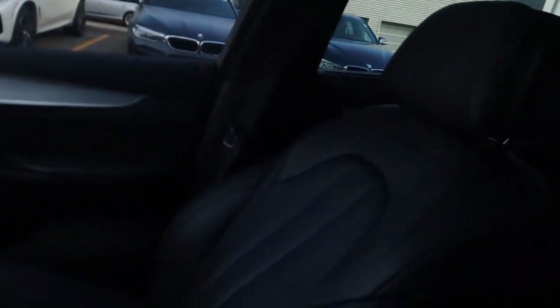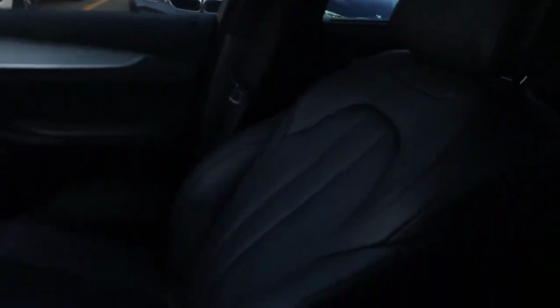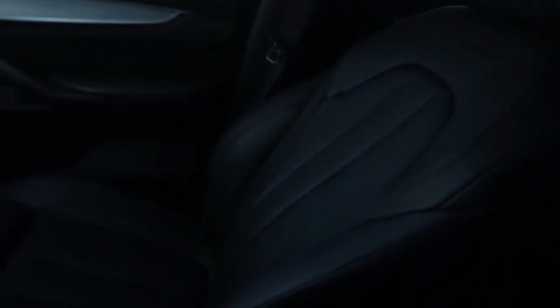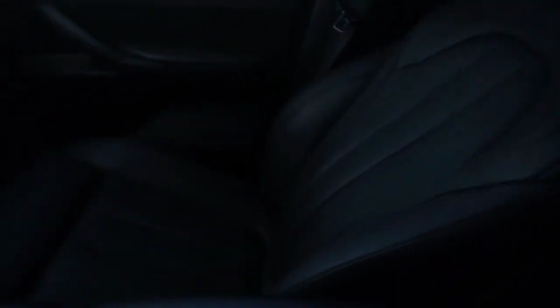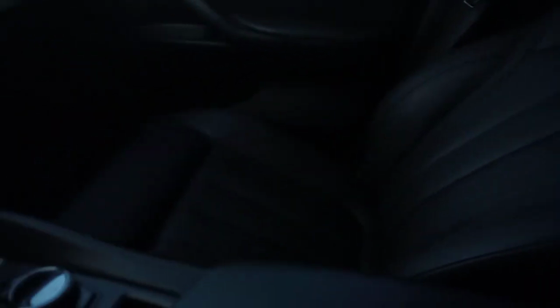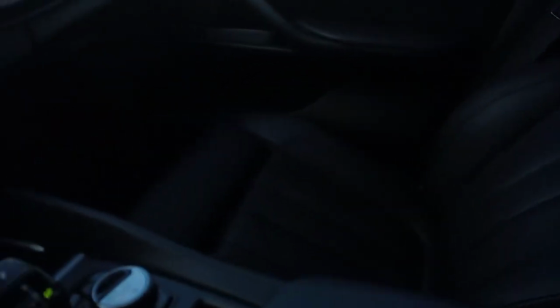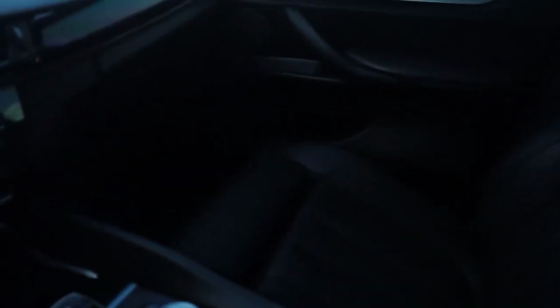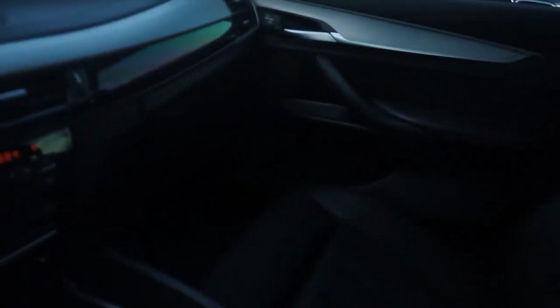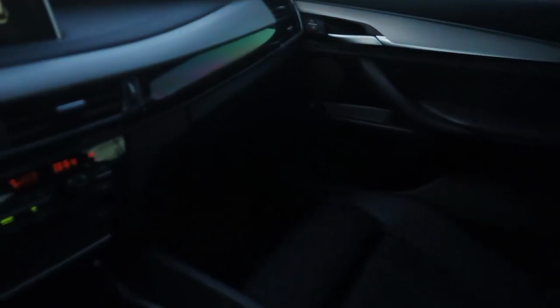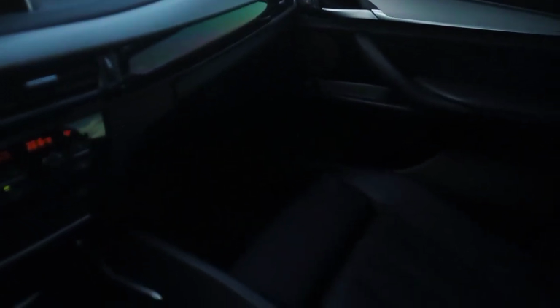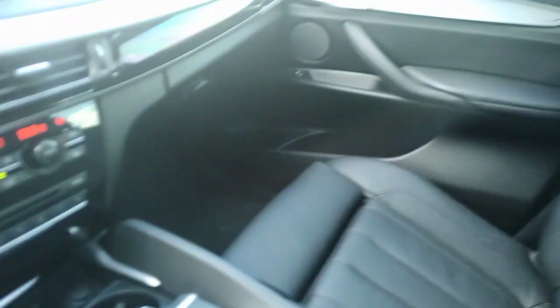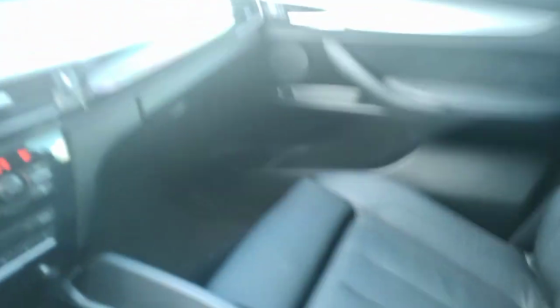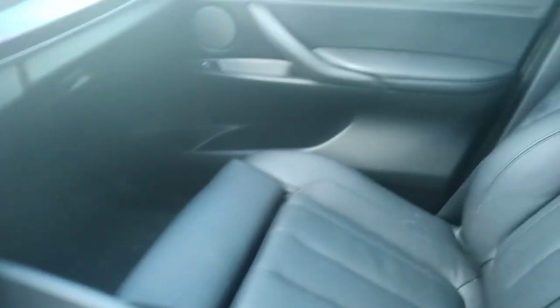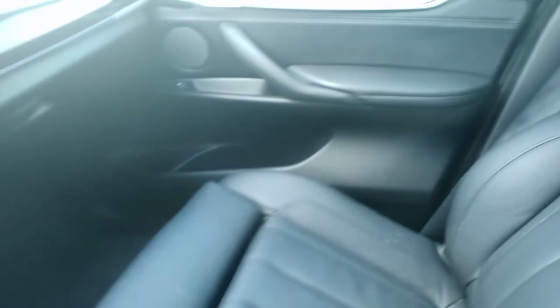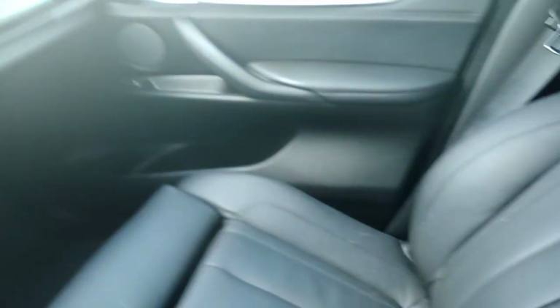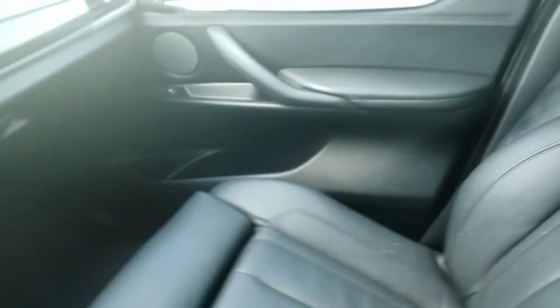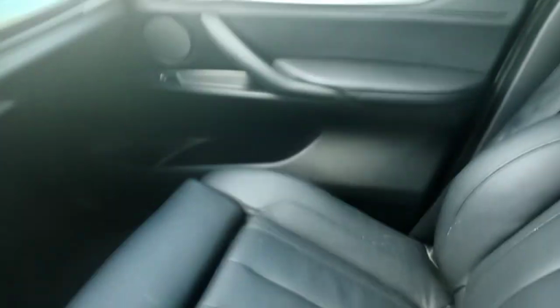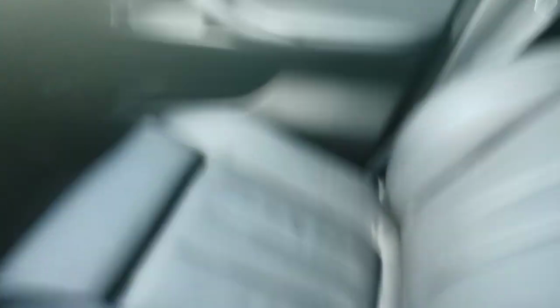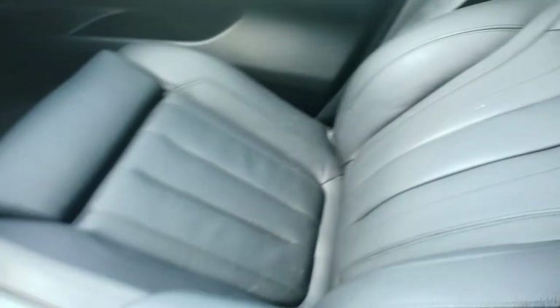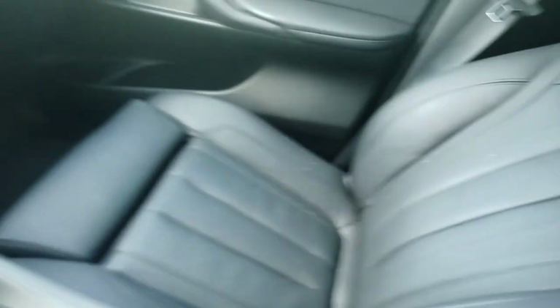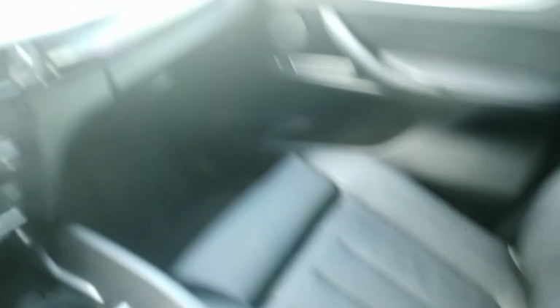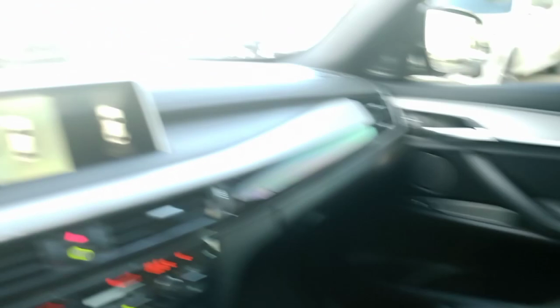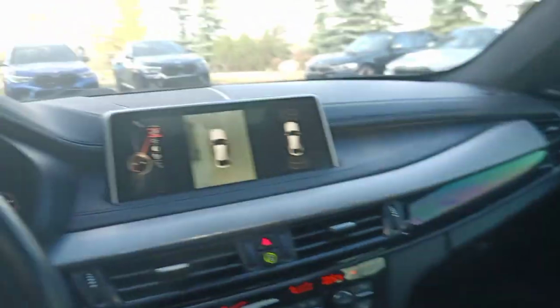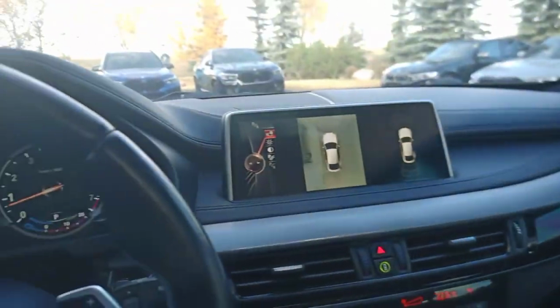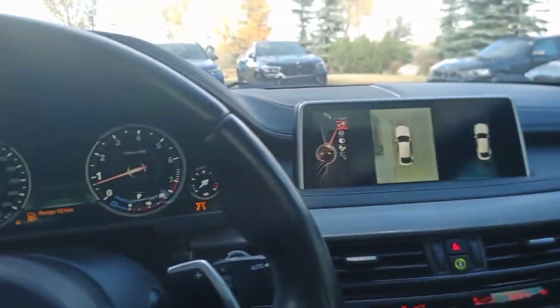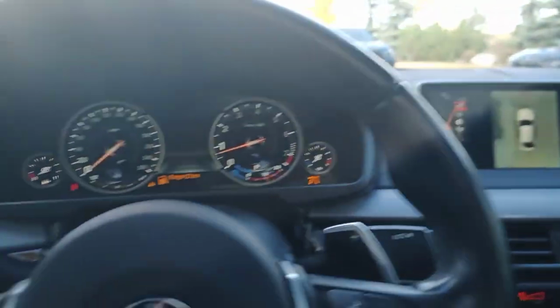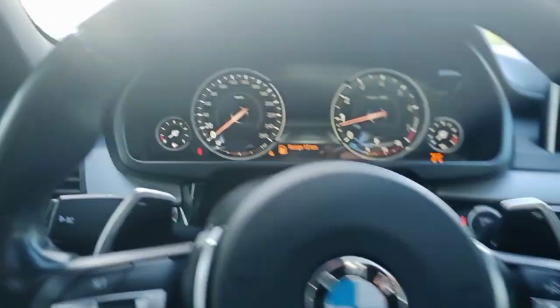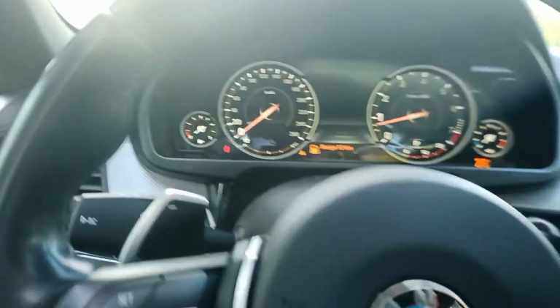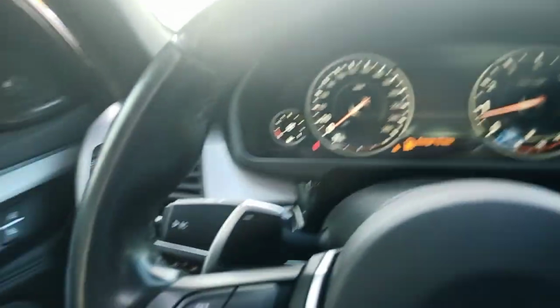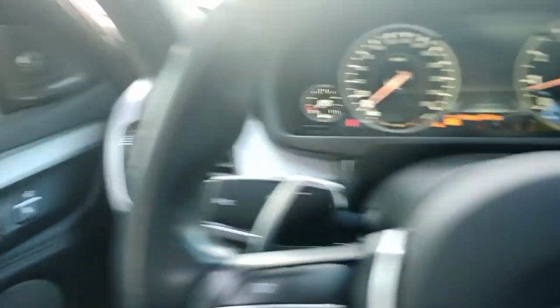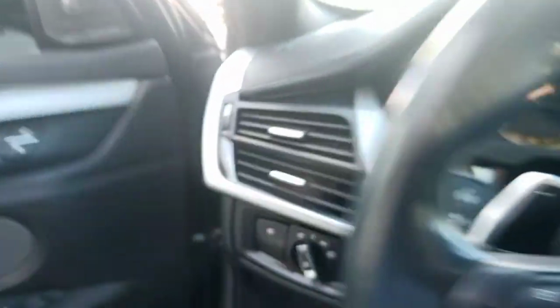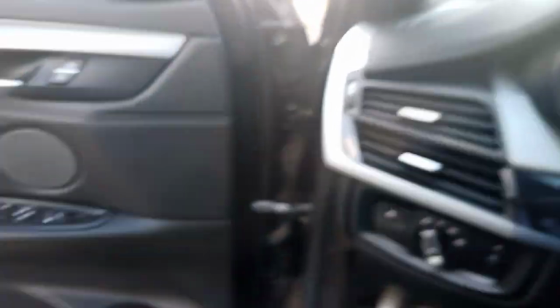None of the seats have any blemishes on them — they're all in very nice shape. There's no hint of any cigarette smoke, so it was a non-smoking car.